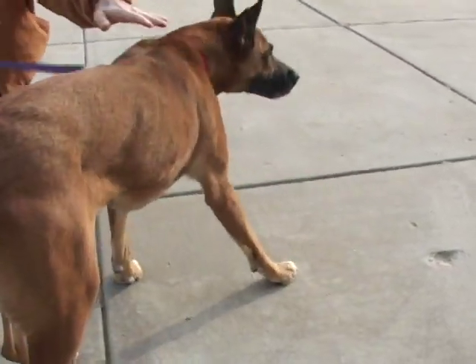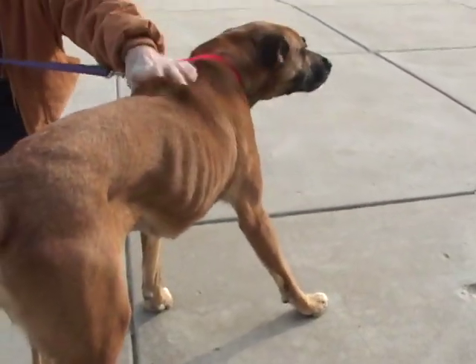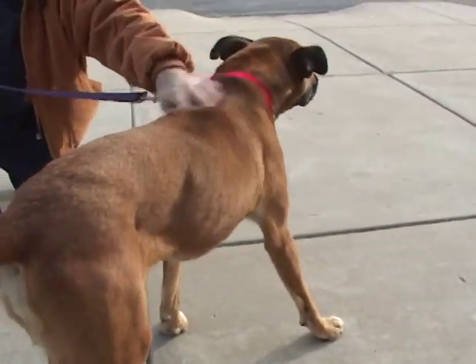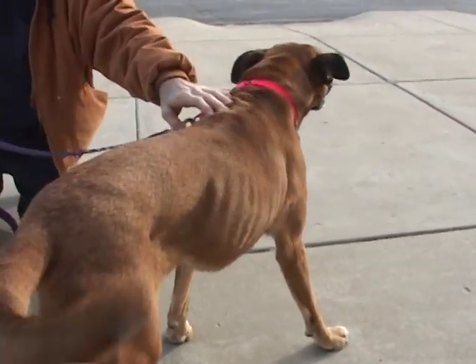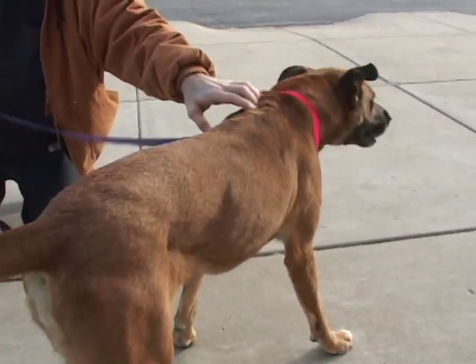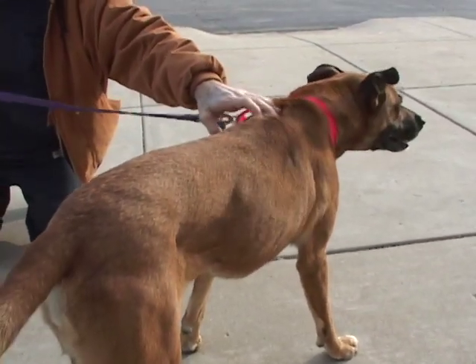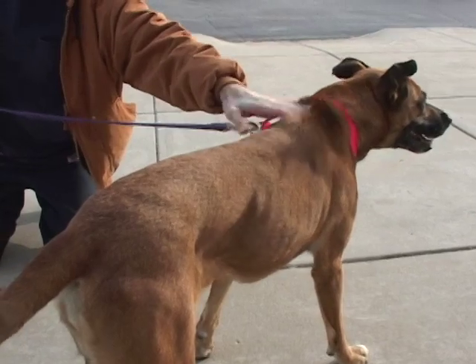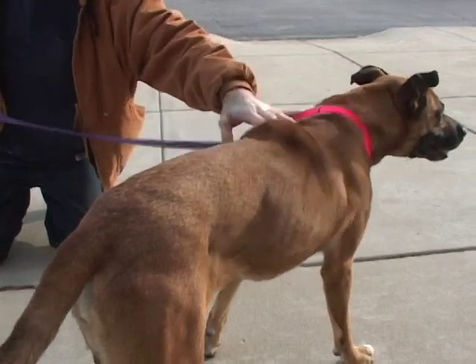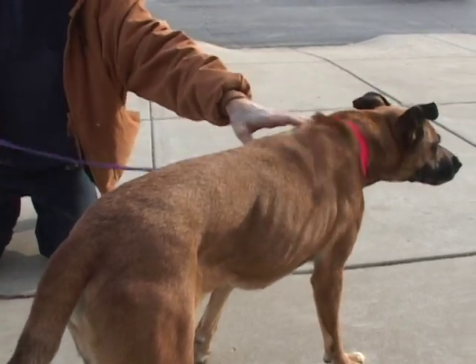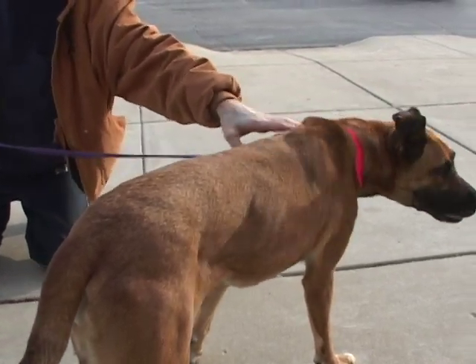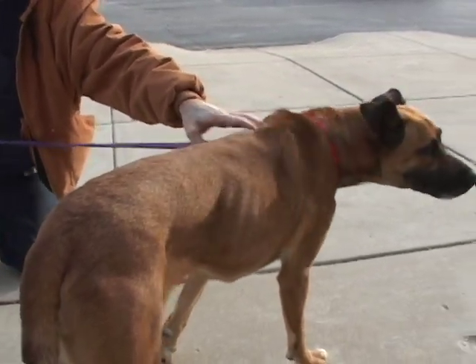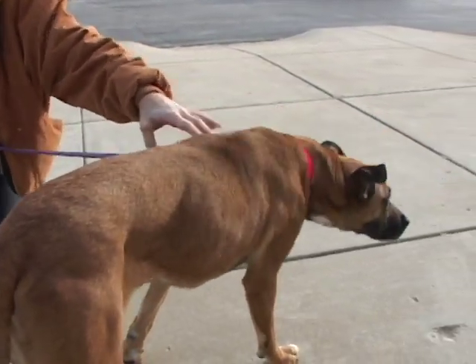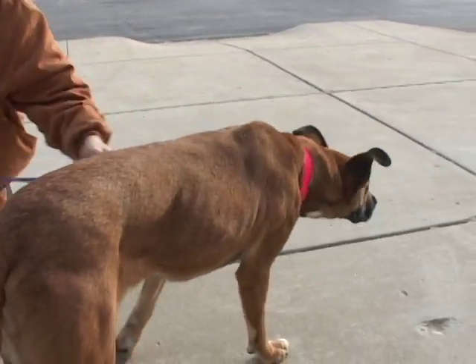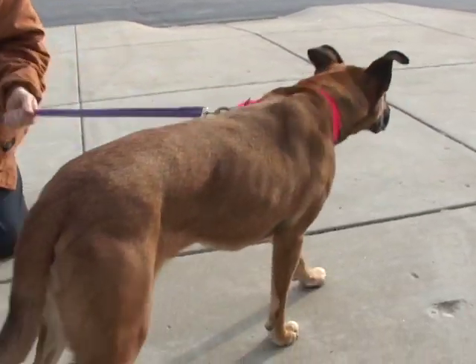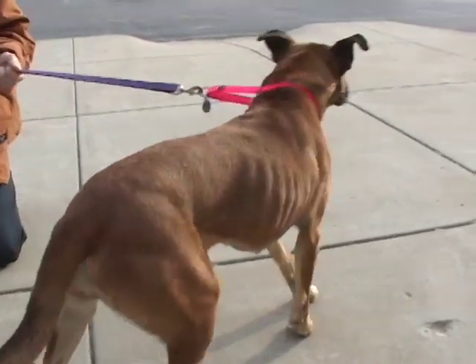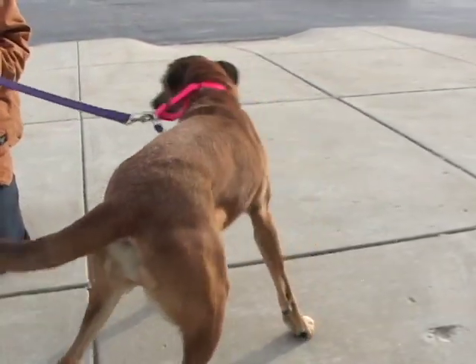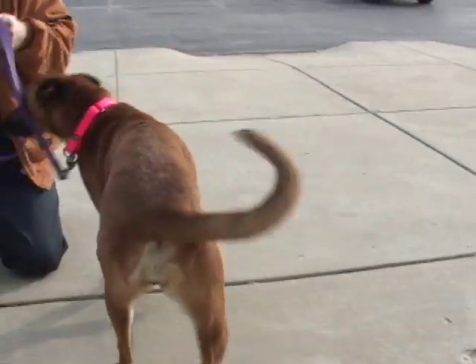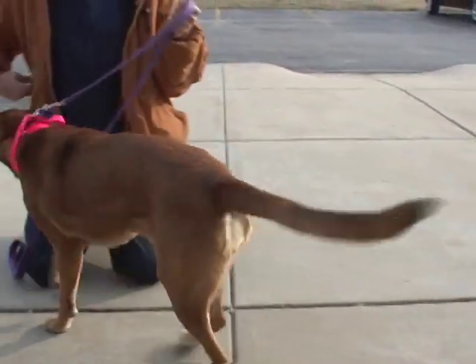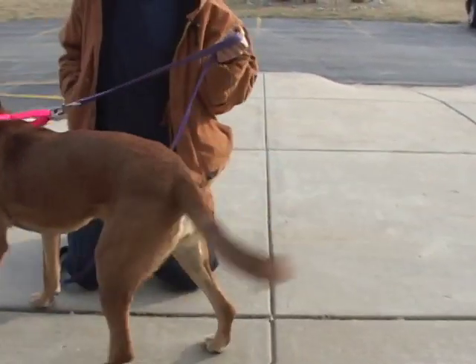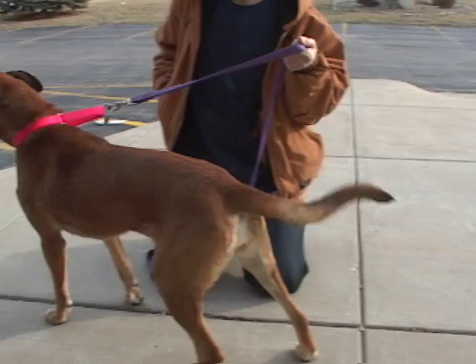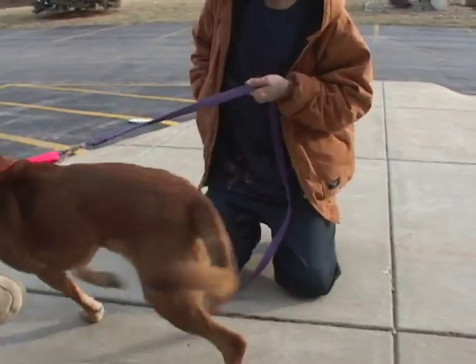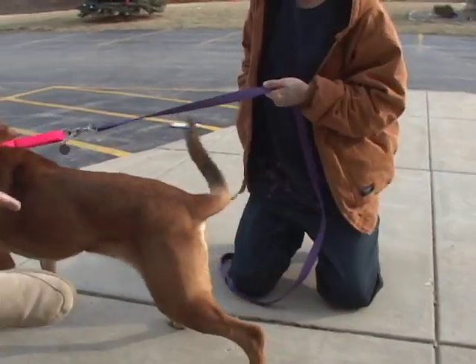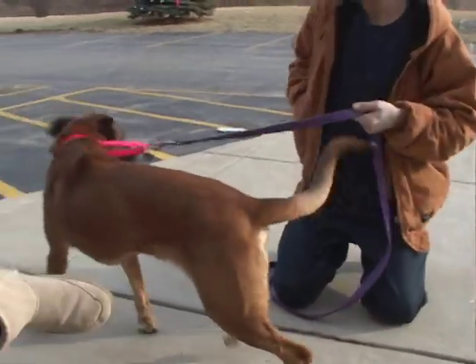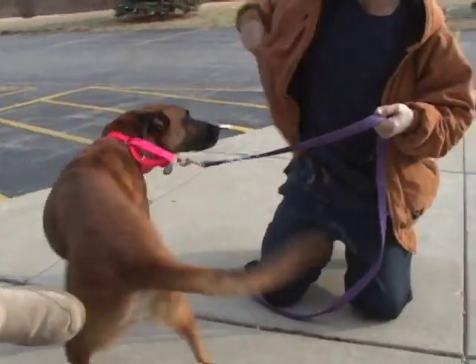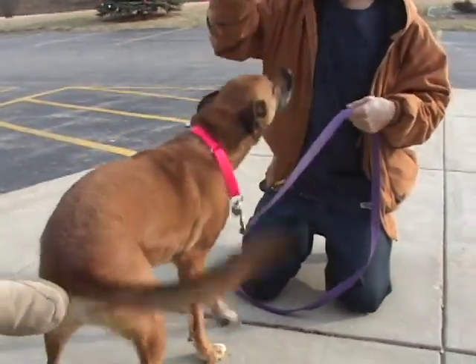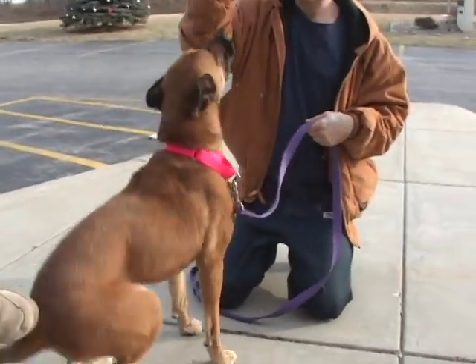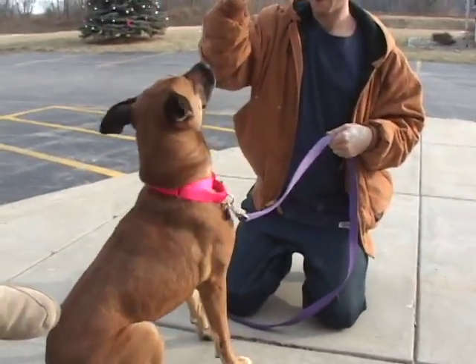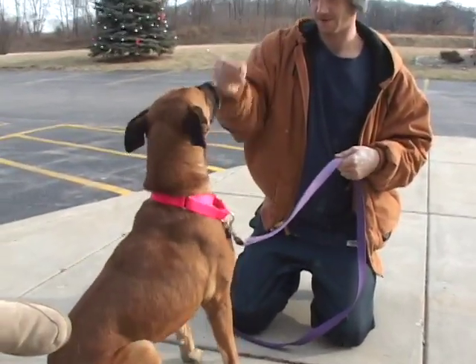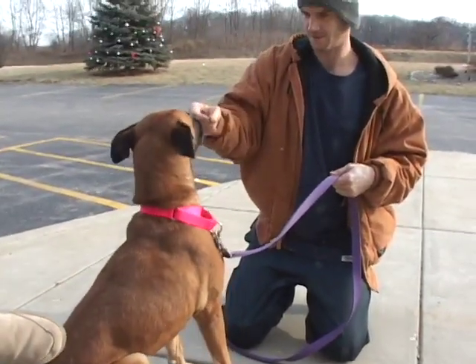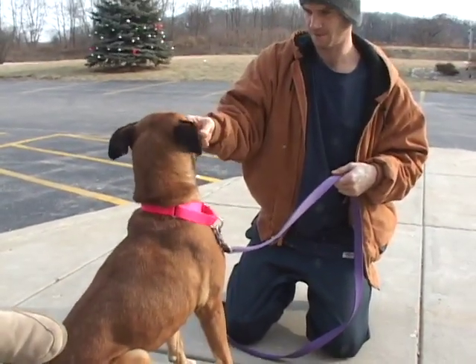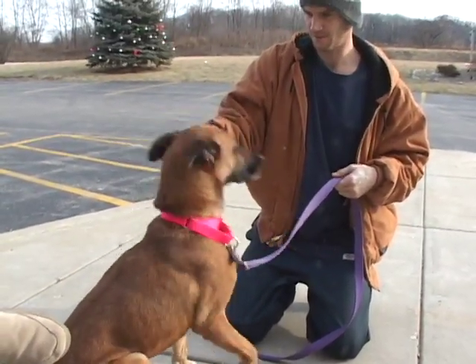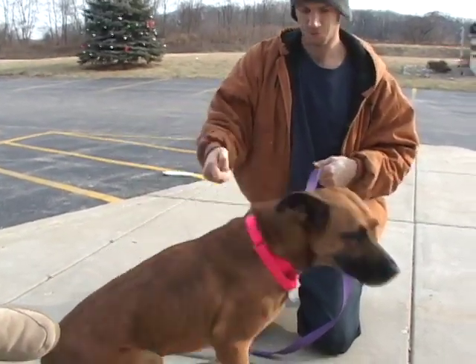She is very energetic, very active. Can you get her to sit? See if she'll sit for you. Sibyl, sit. Obviously she's had some training.